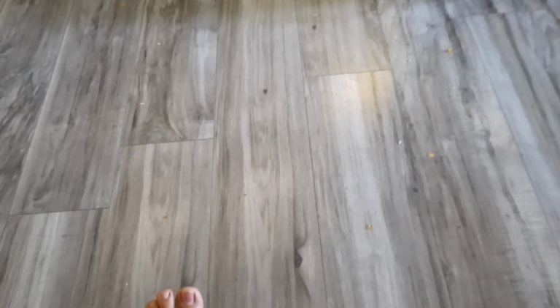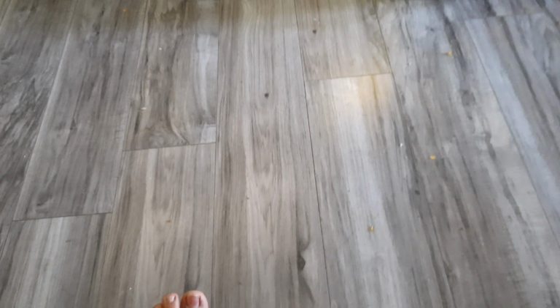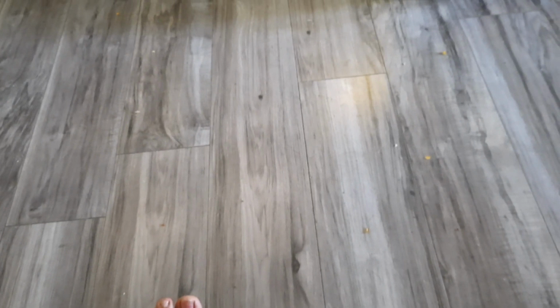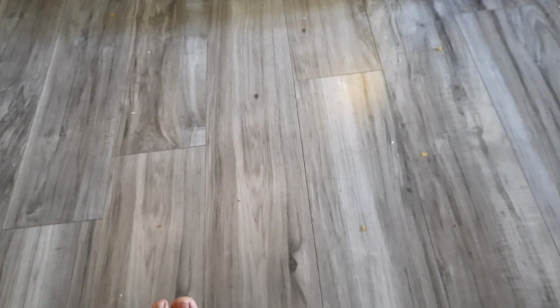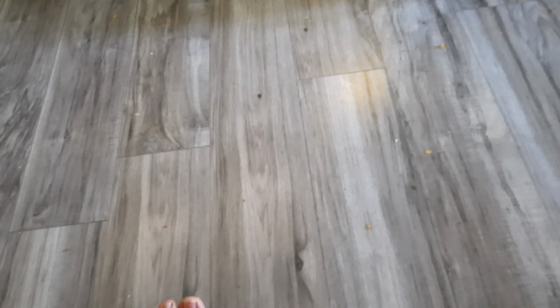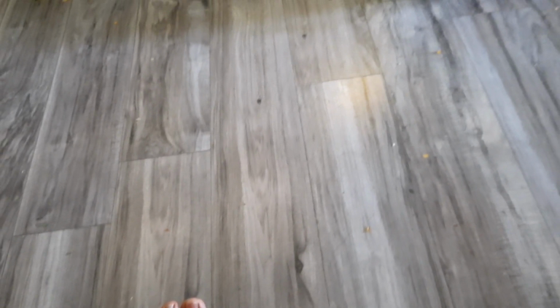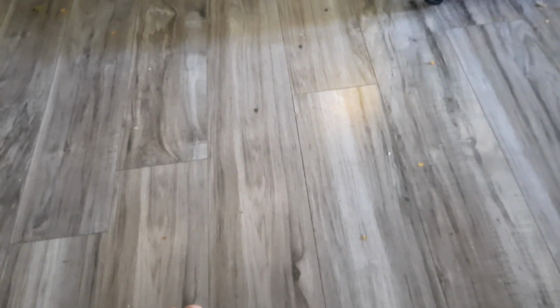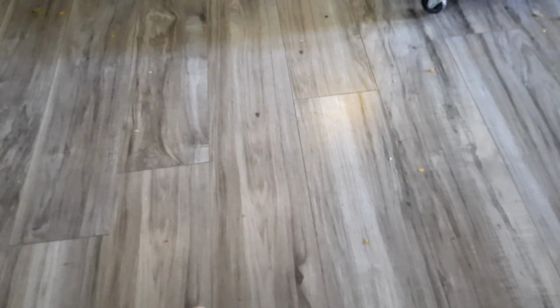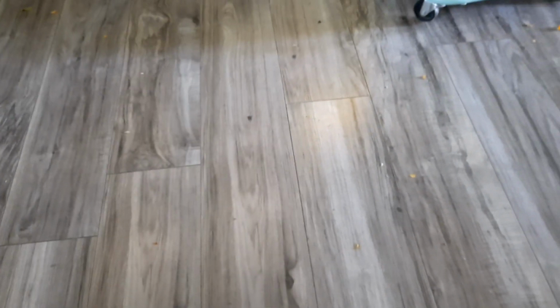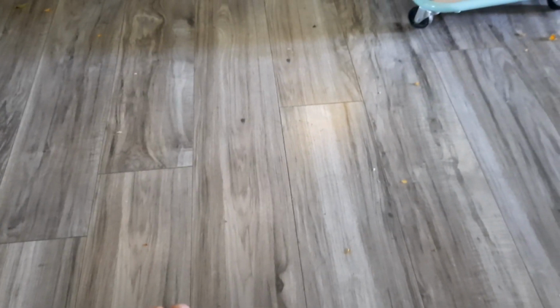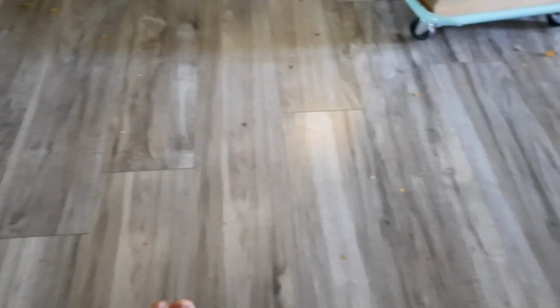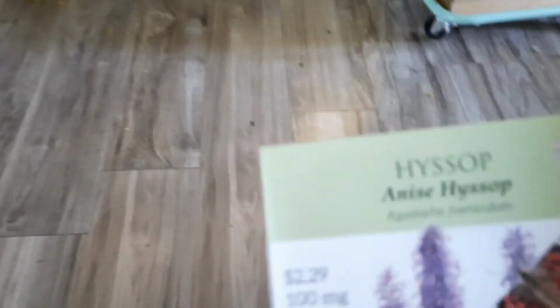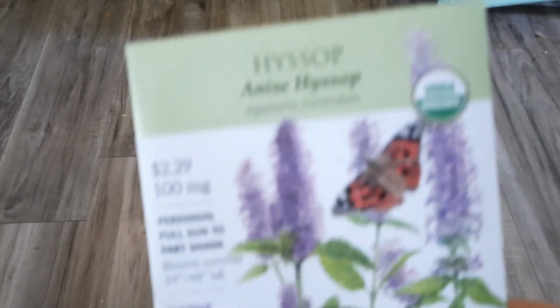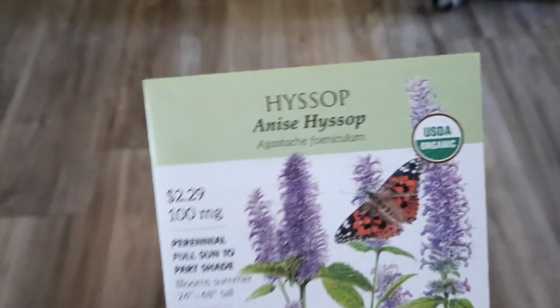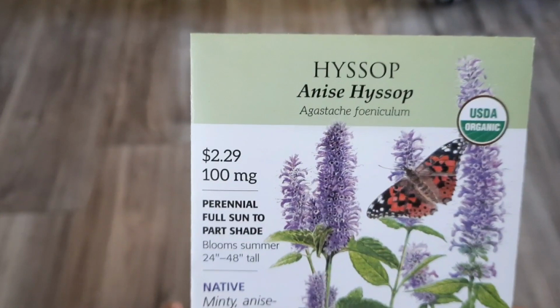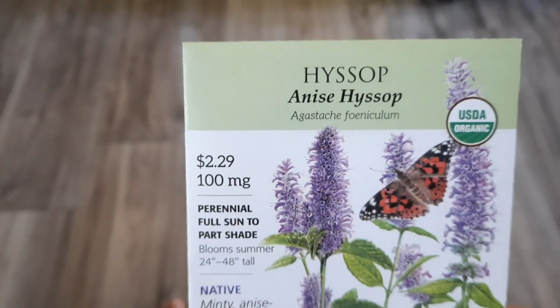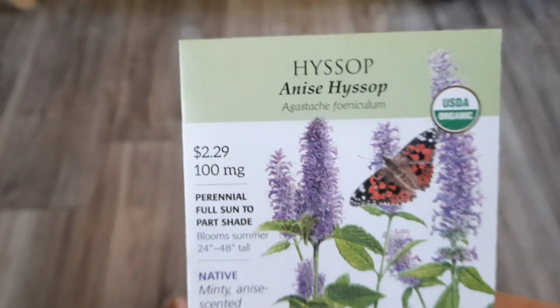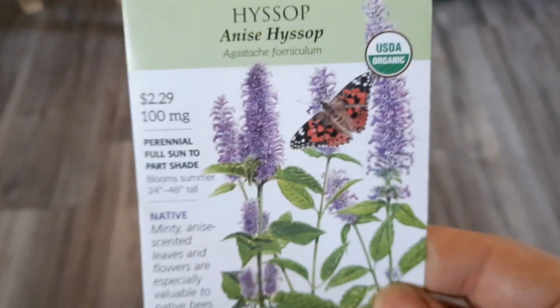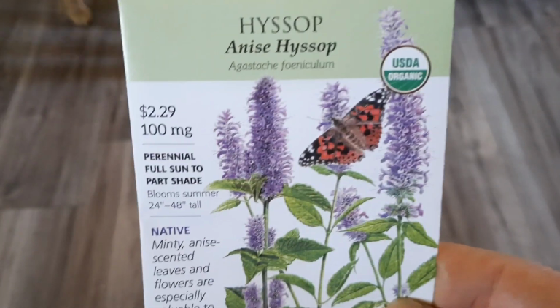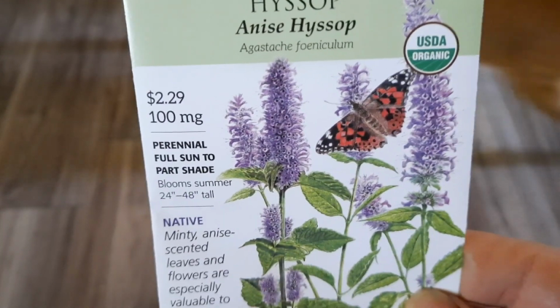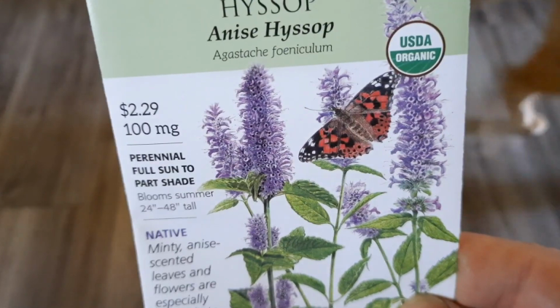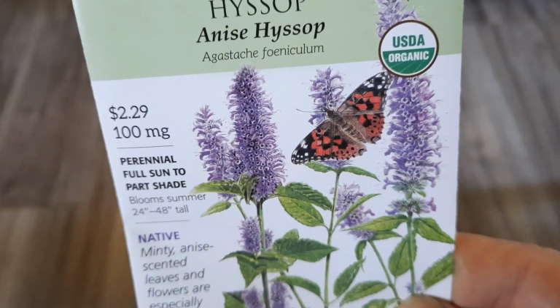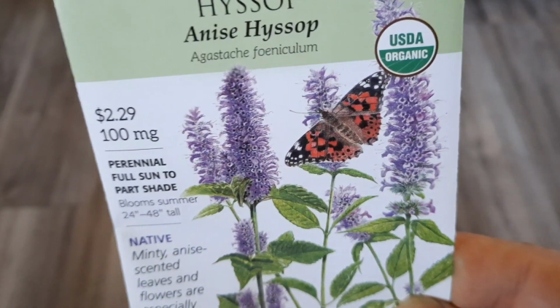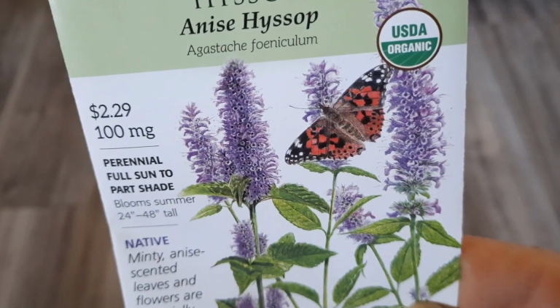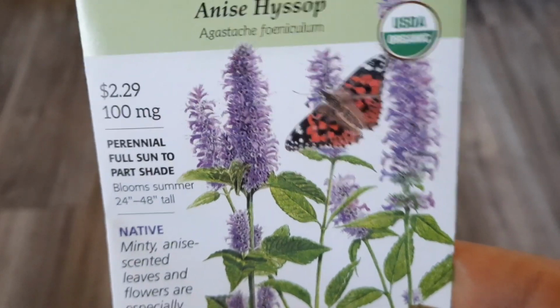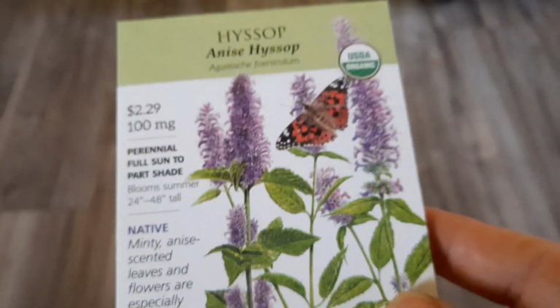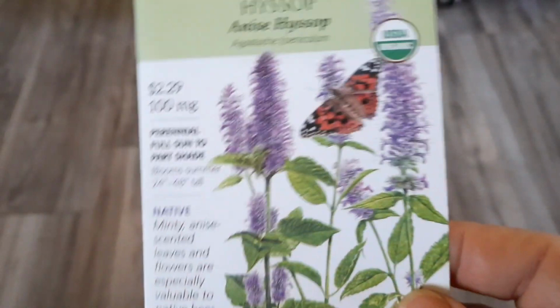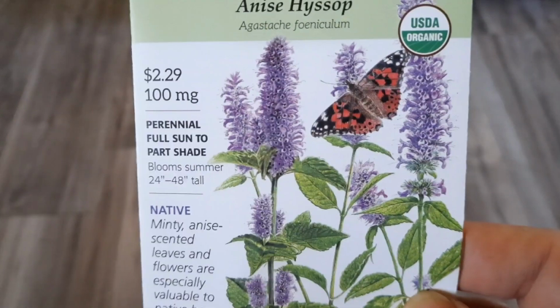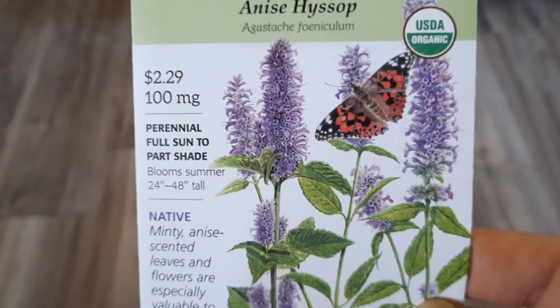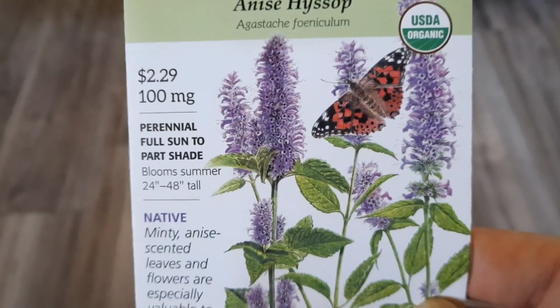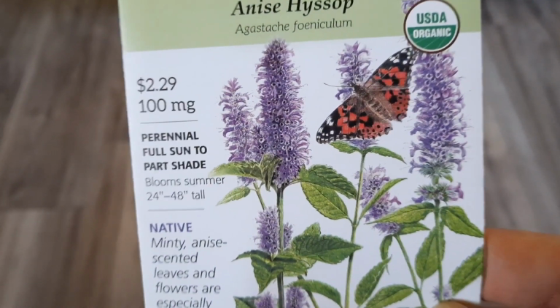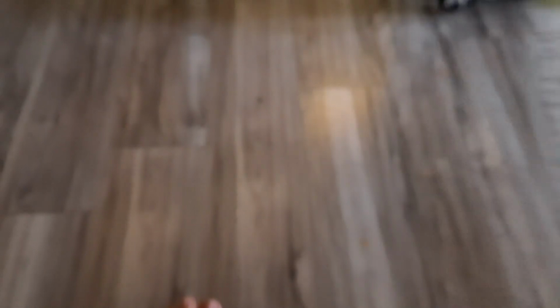The last sack that I got was some hyssop. Honestly it was the butterfly on the package that made me buy it, but then when I started looking at the flower I was like, dang, that's really cute.